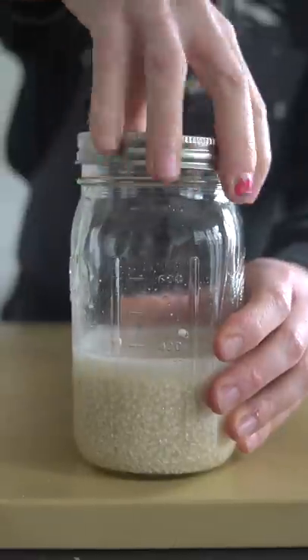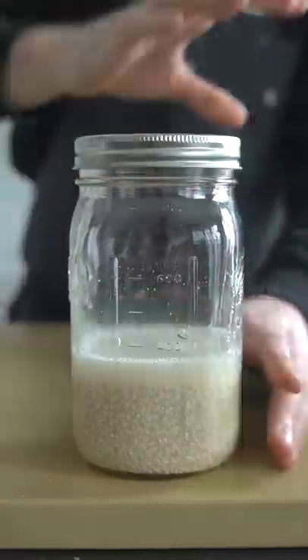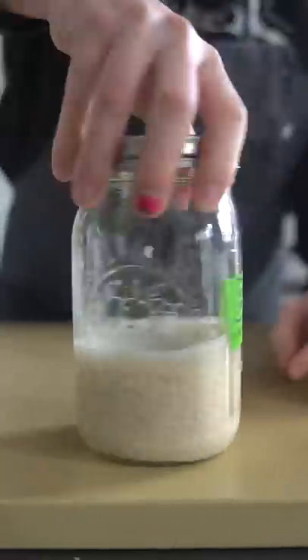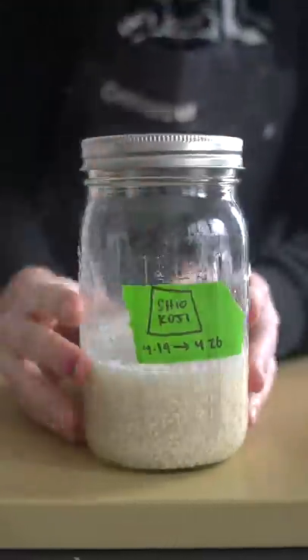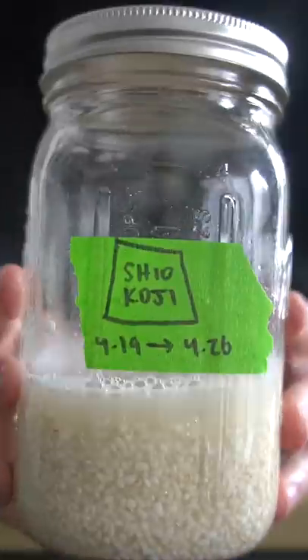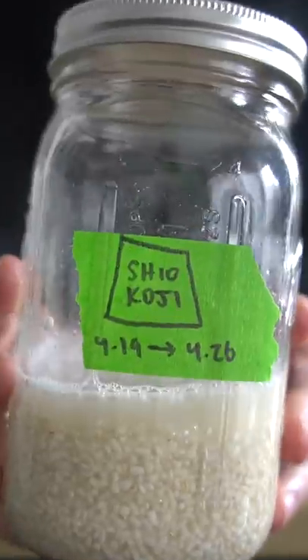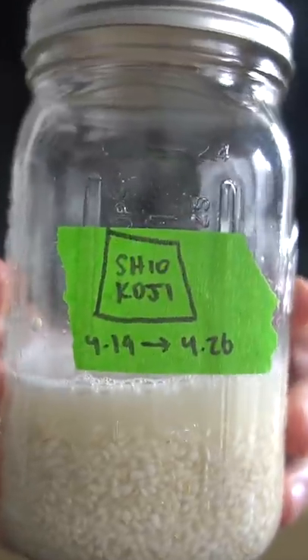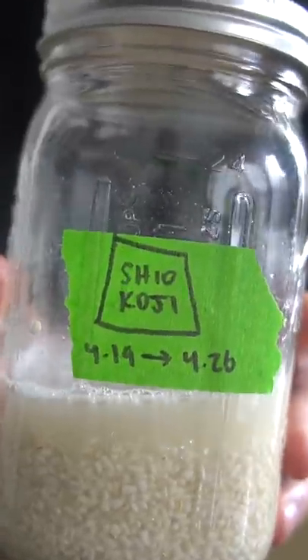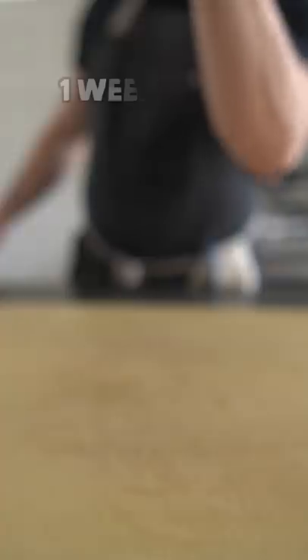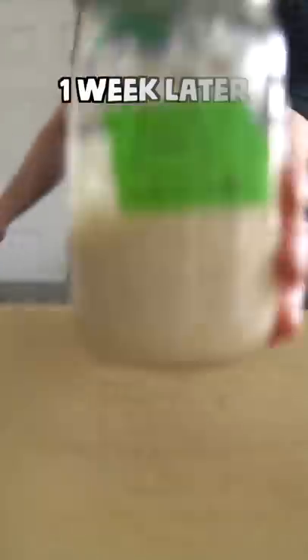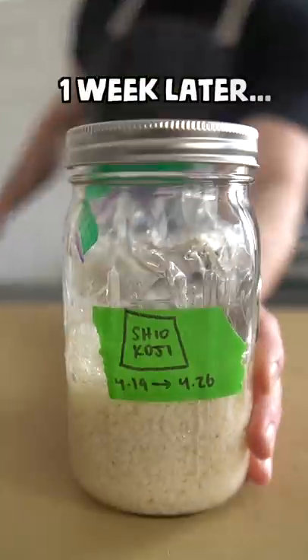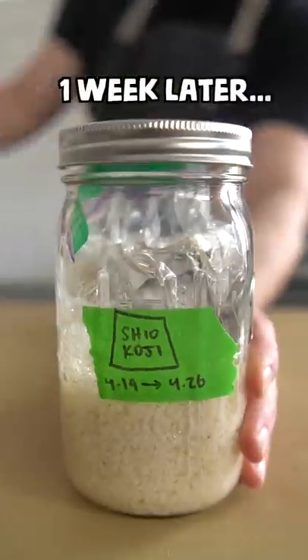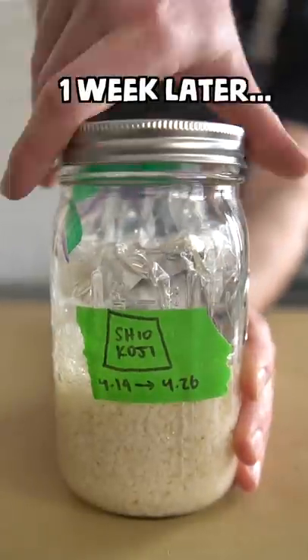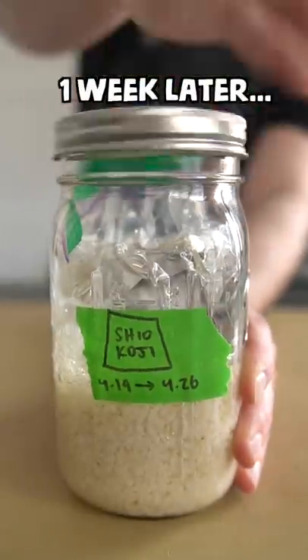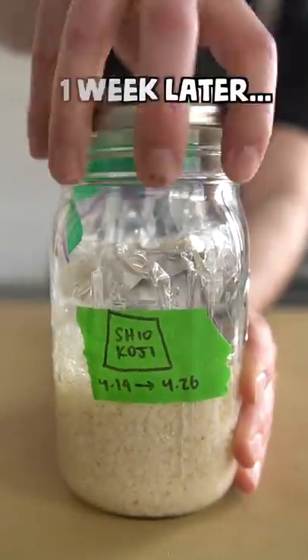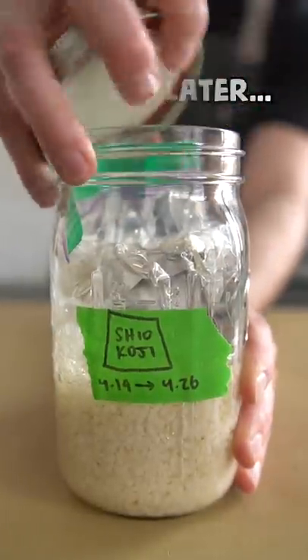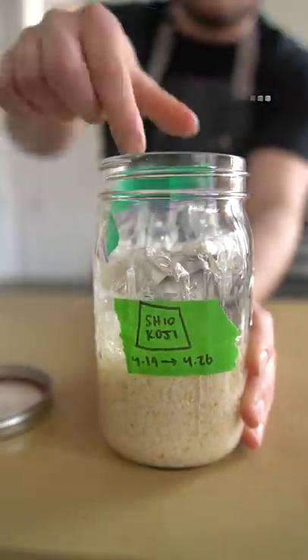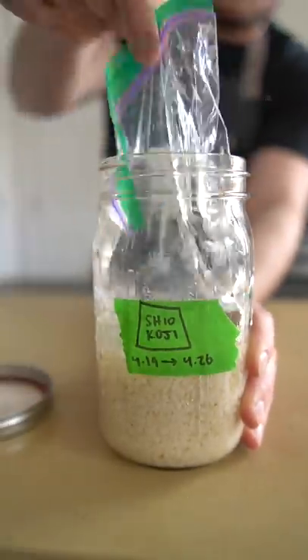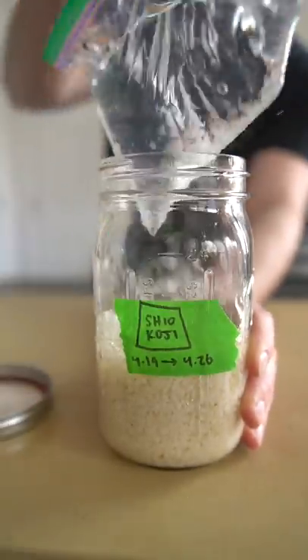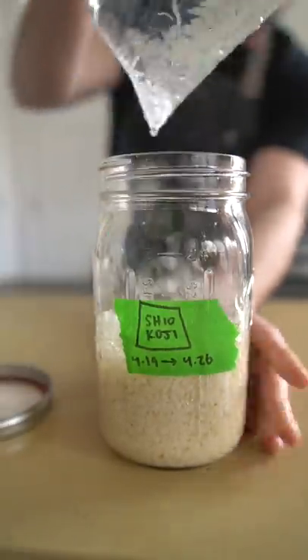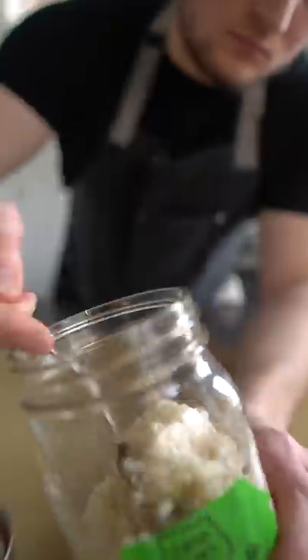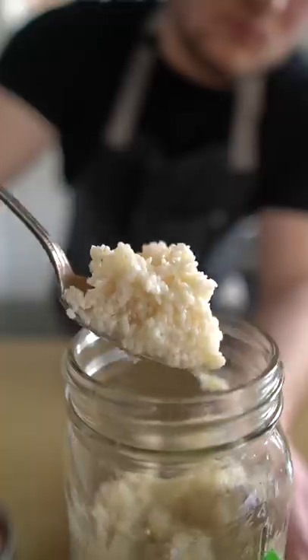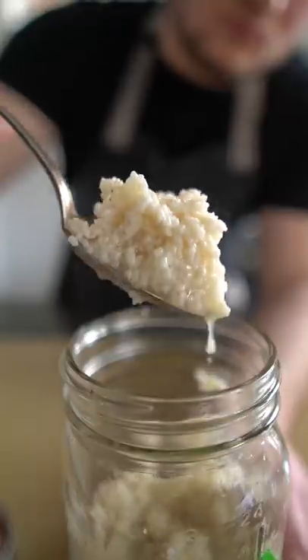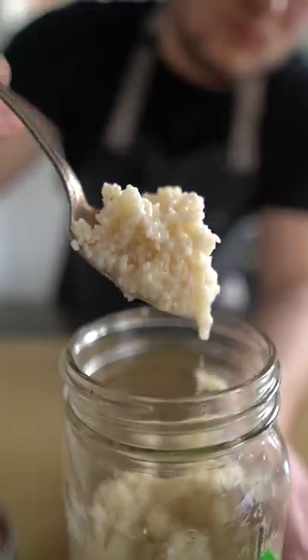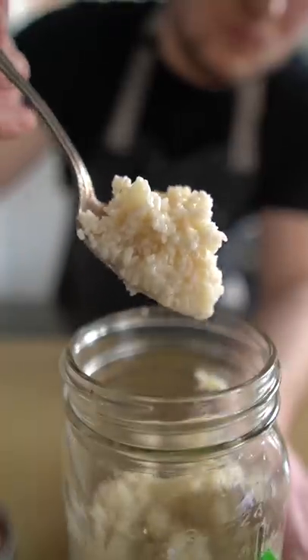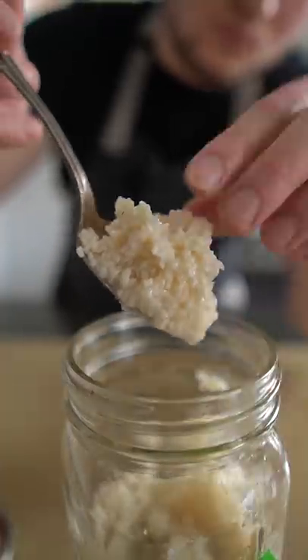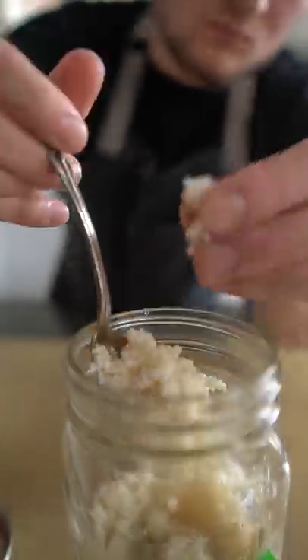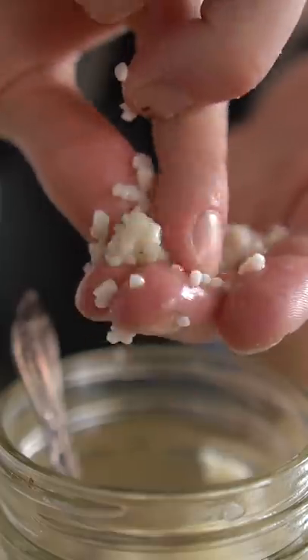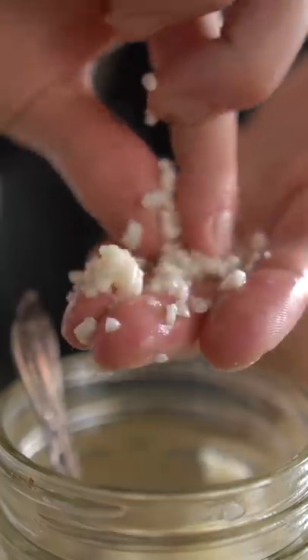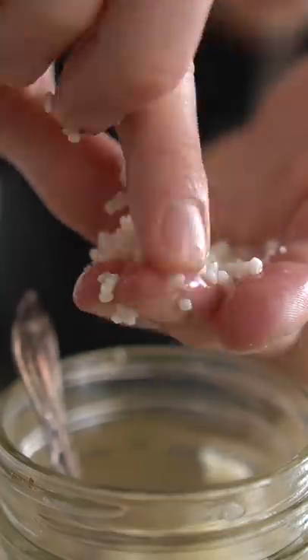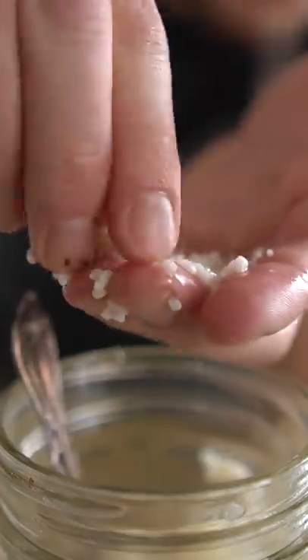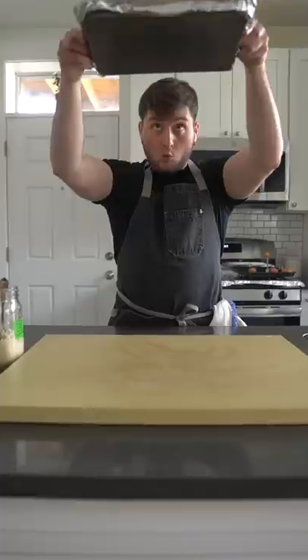I'm going to add water and salt to it to turn it into what's called shio koji, which can be used like a marinade to flavor and tenderize things. At this stage you can leave it in whole squishy grains like this, or you can blend it for a smooth puree.